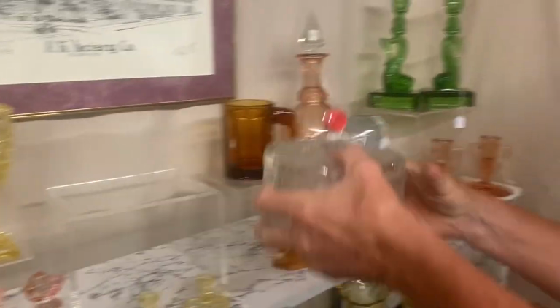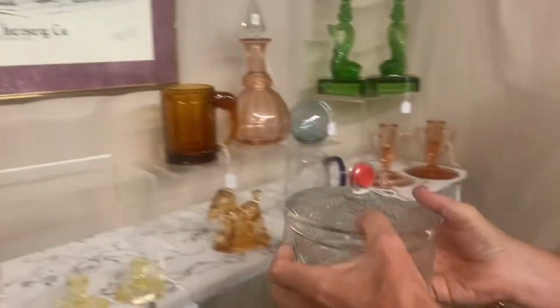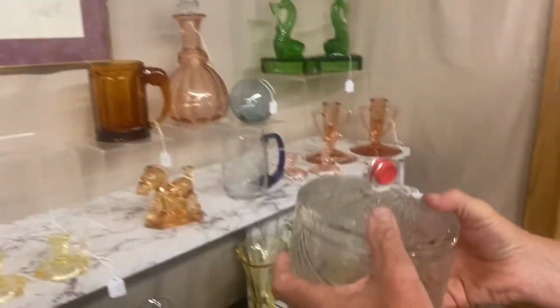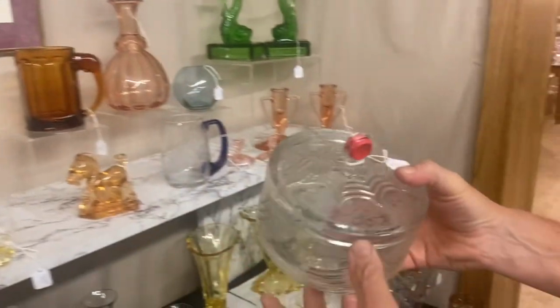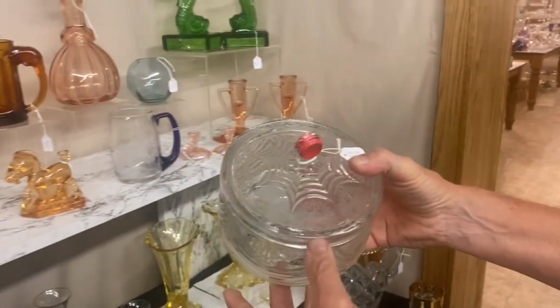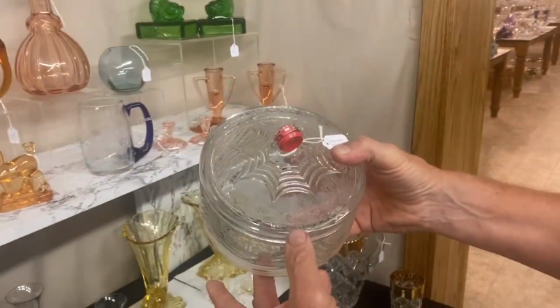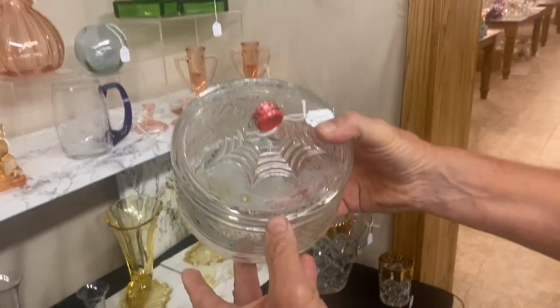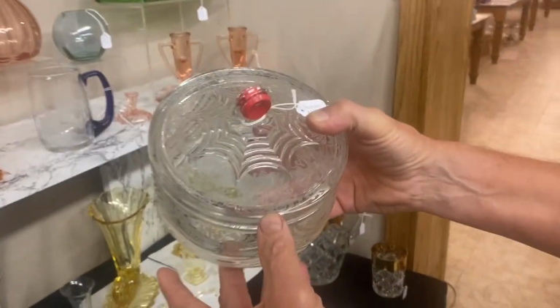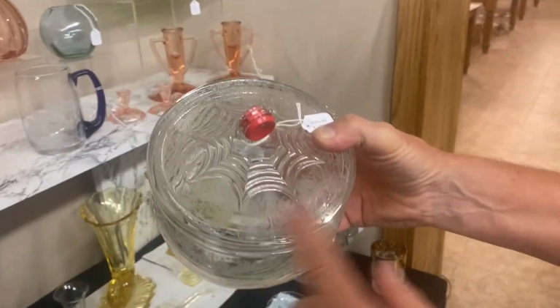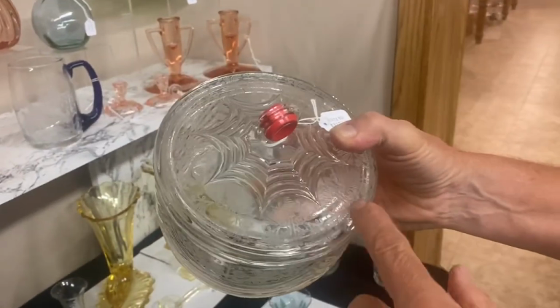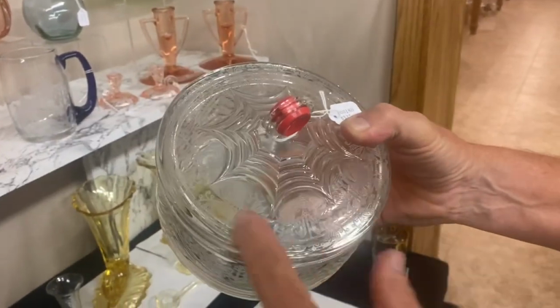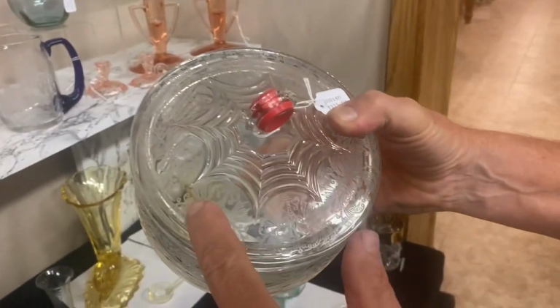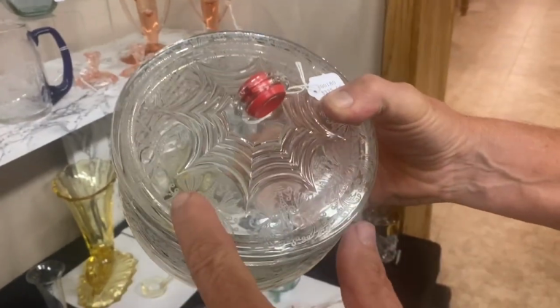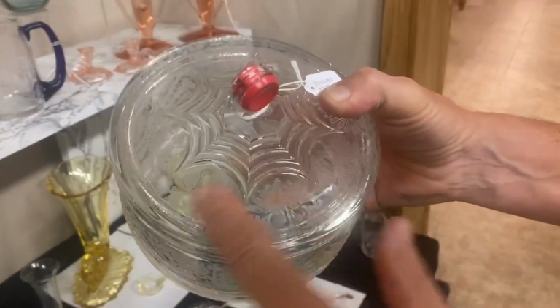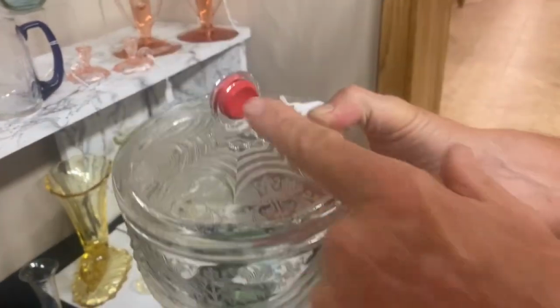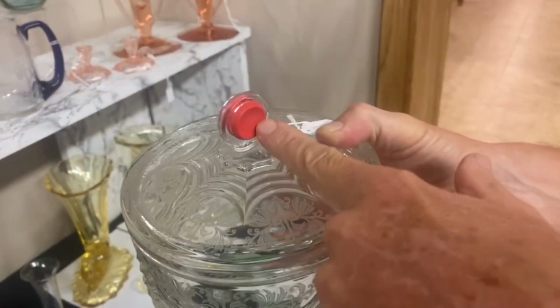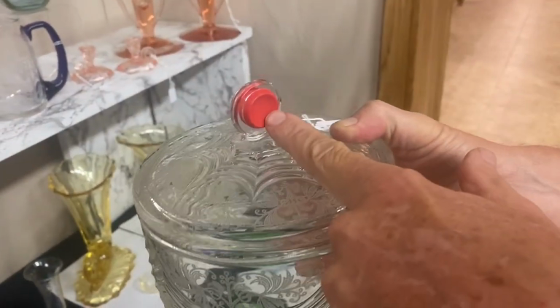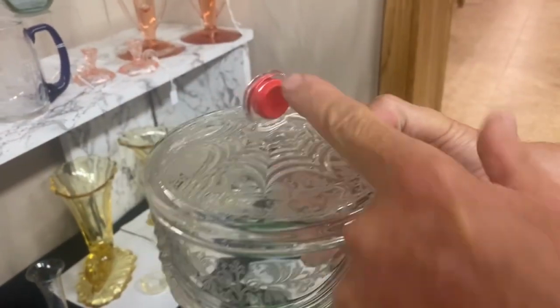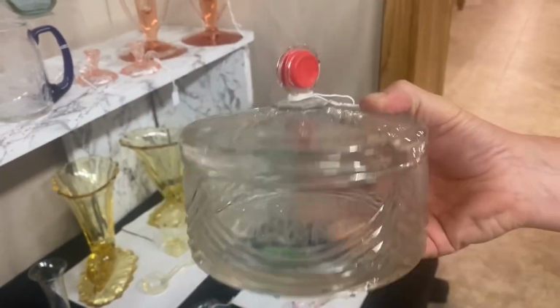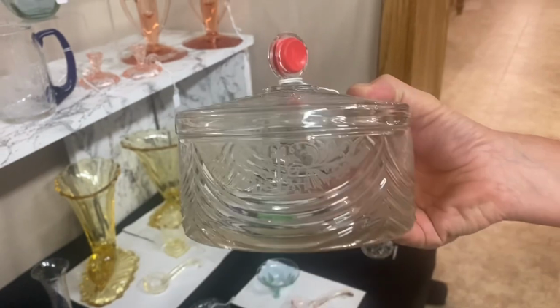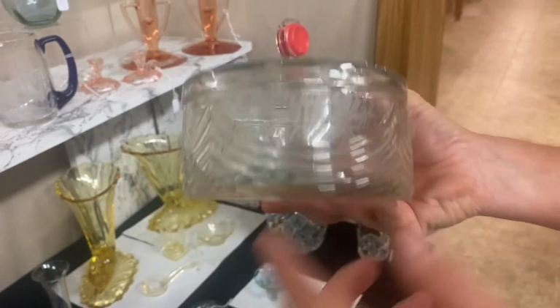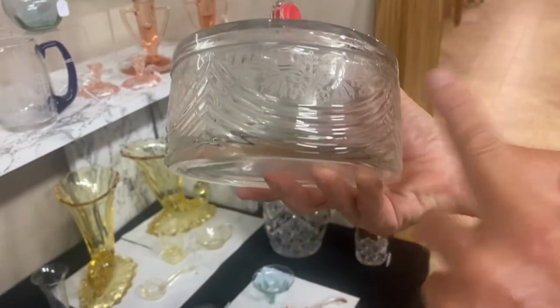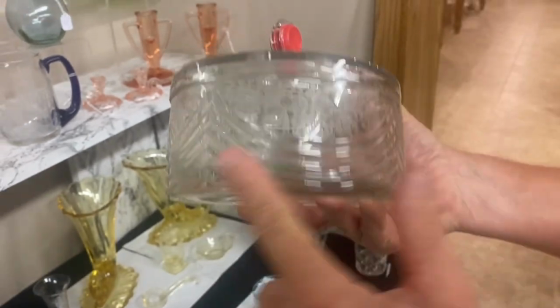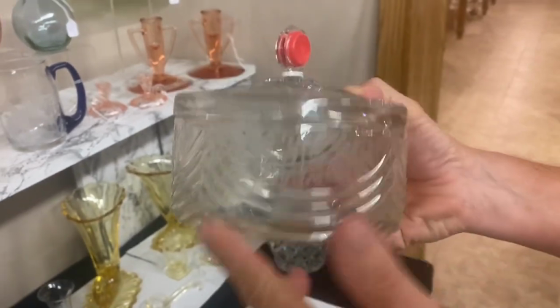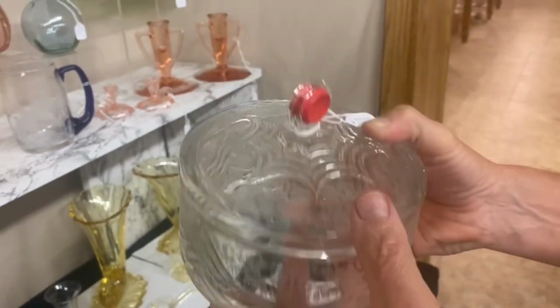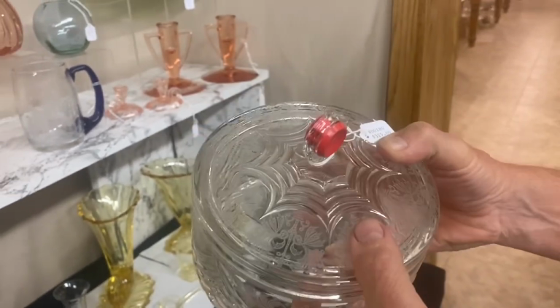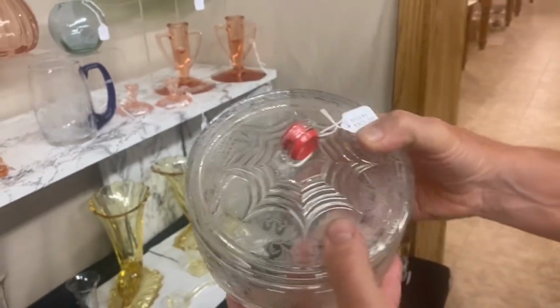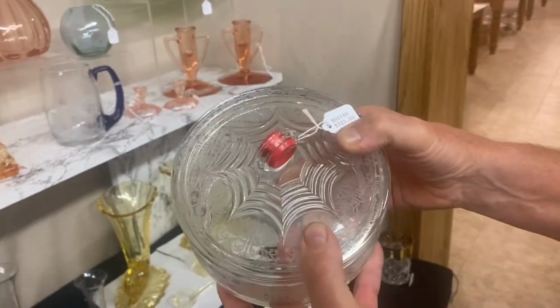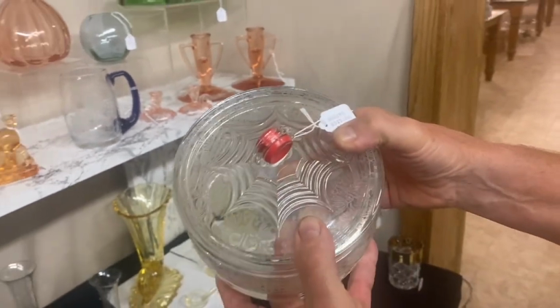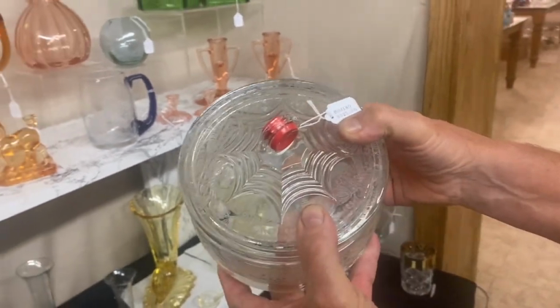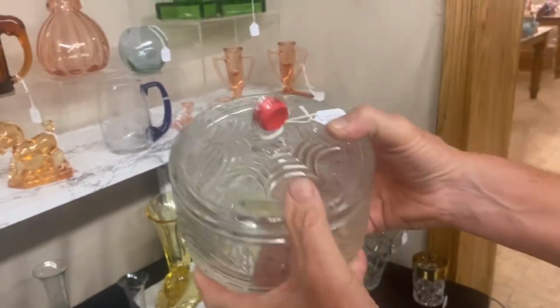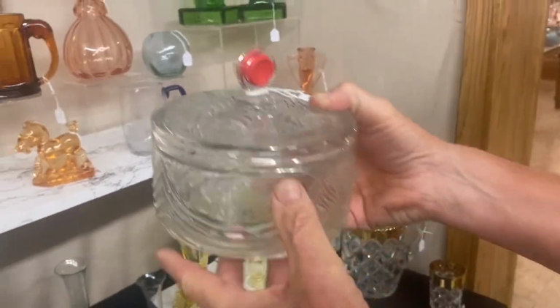We have a Stanhope covered candy box. I believe that's Frosty Dawn etching. It has a red Bakelite knob, no damage on it whatsoever. It's $325.